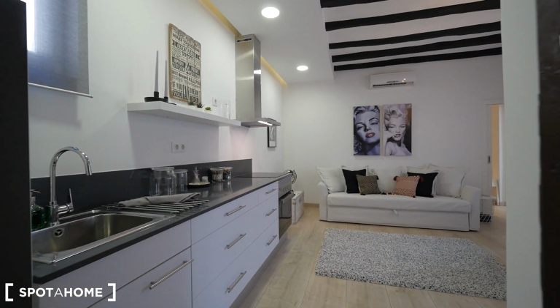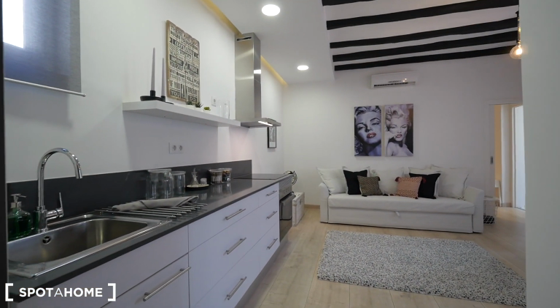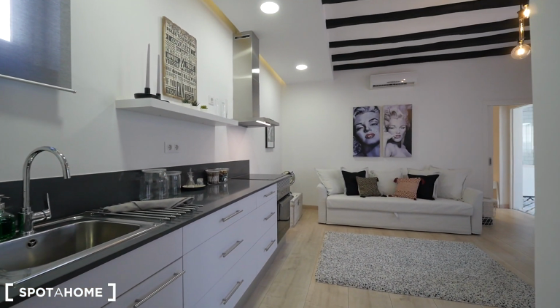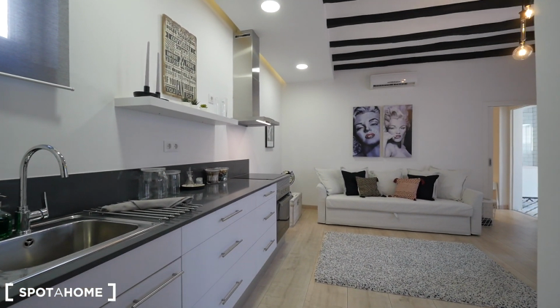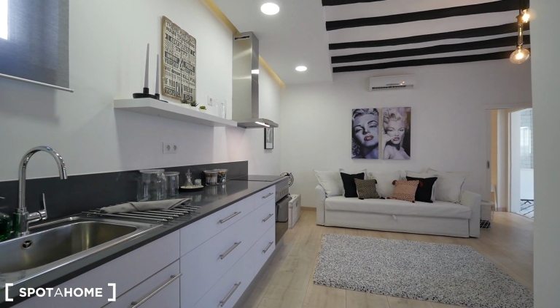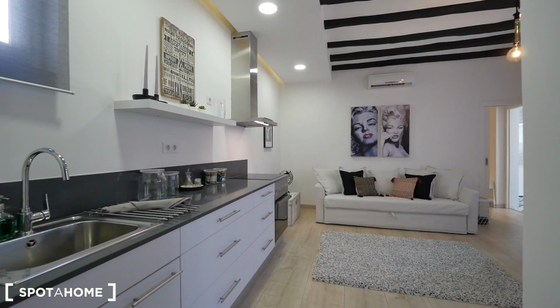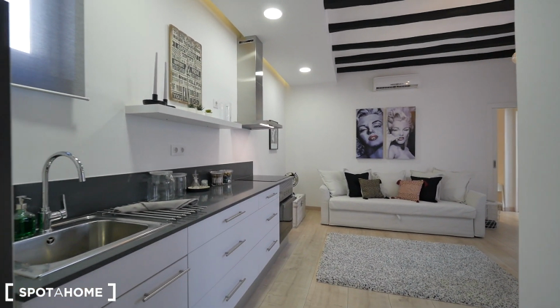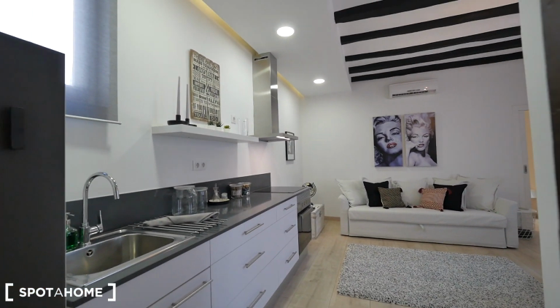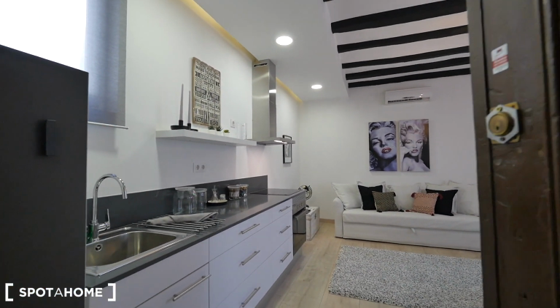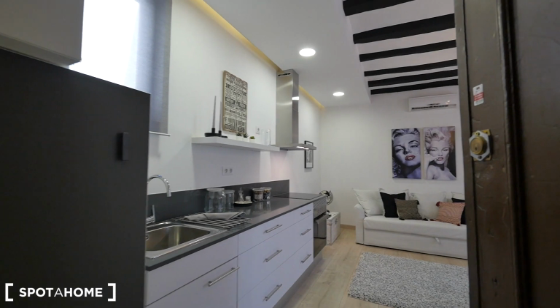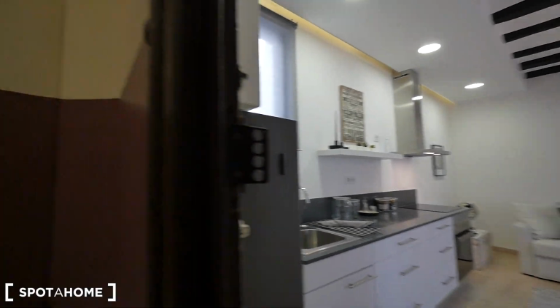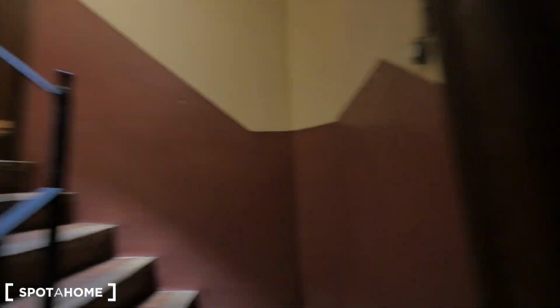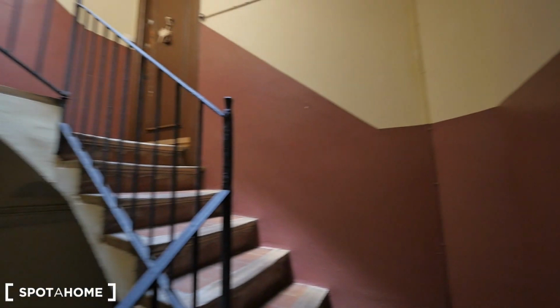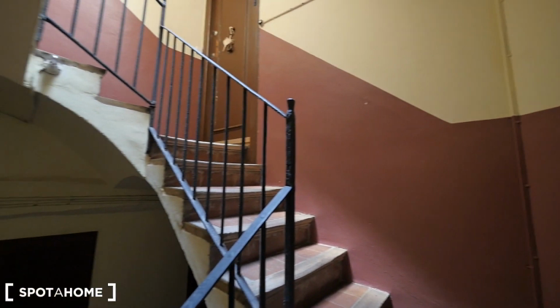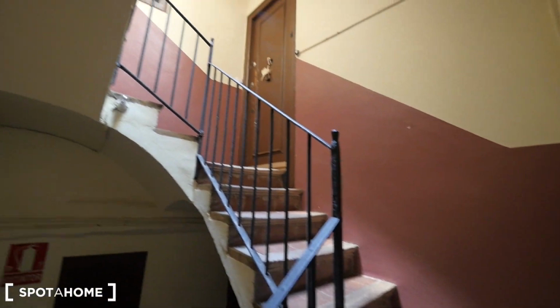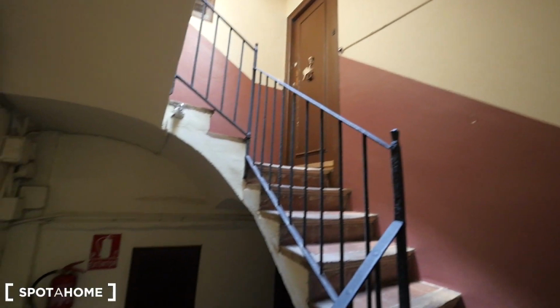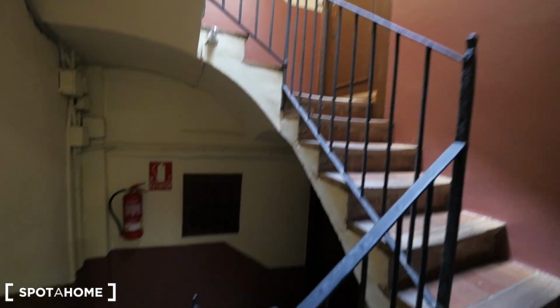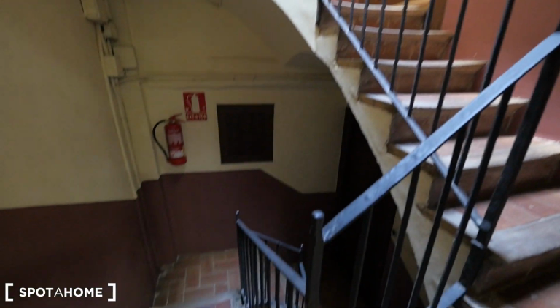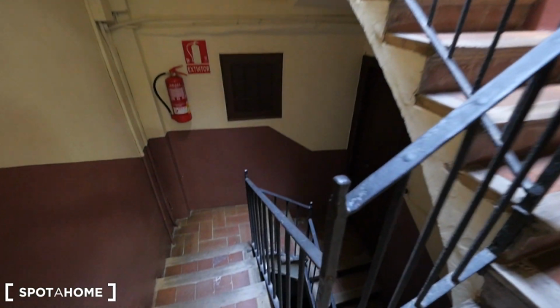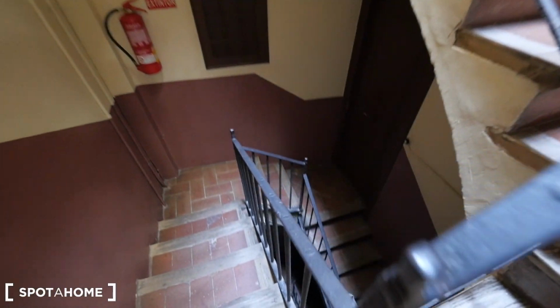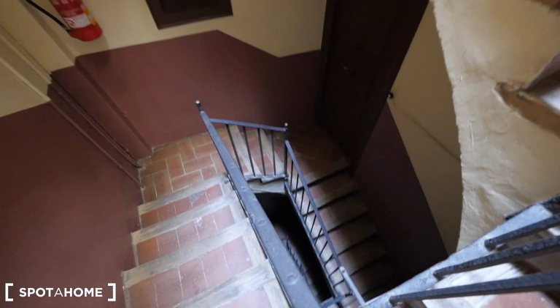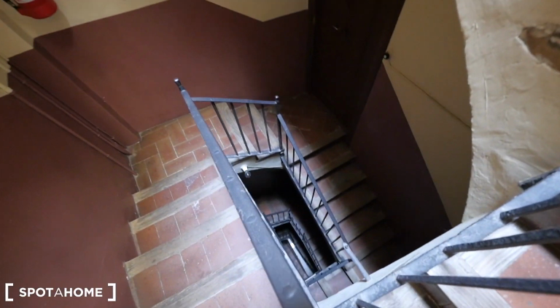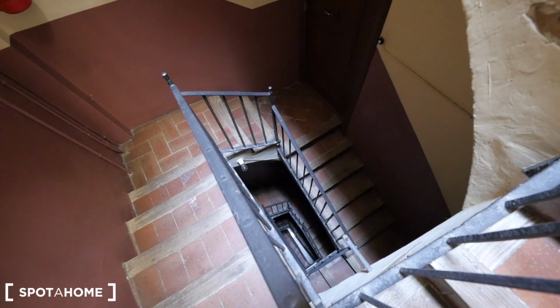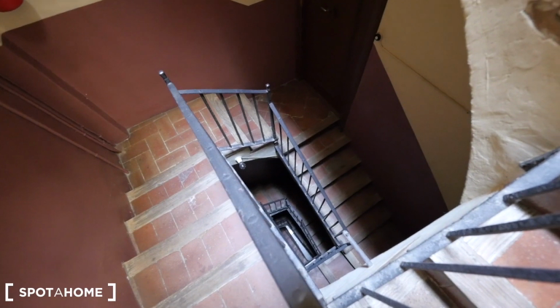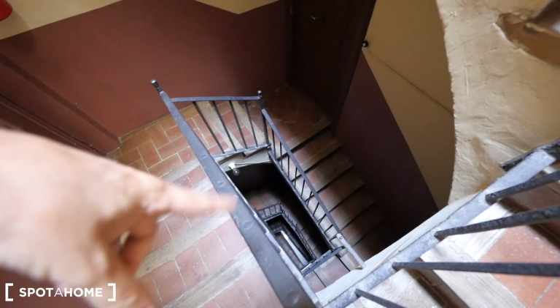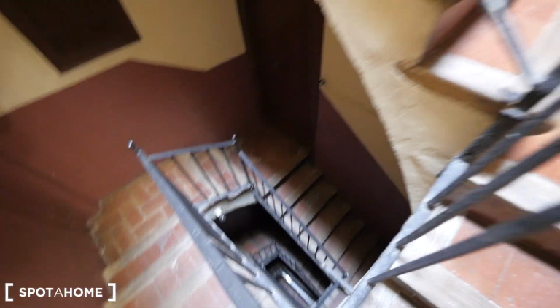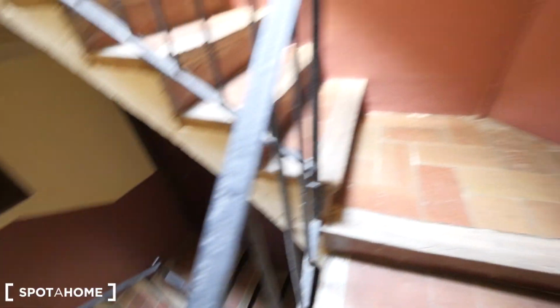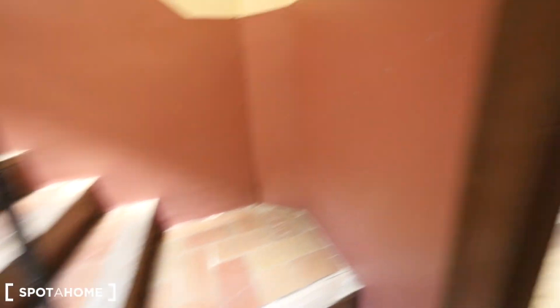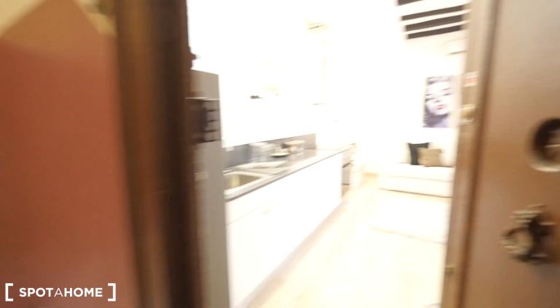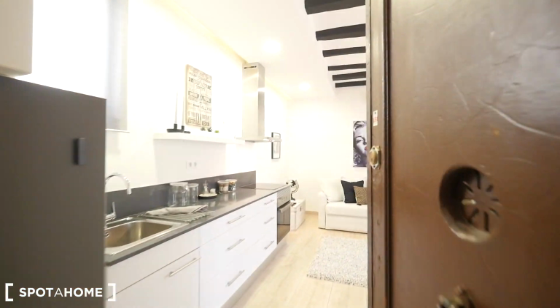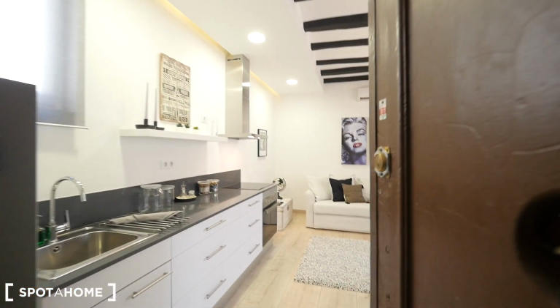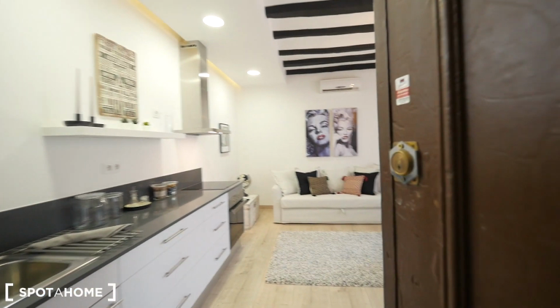This is the entrance to our apartment. We are on the third floor. Here we have the stairs — there's no elevator, so you need to make some exercise and come up to the third floor.